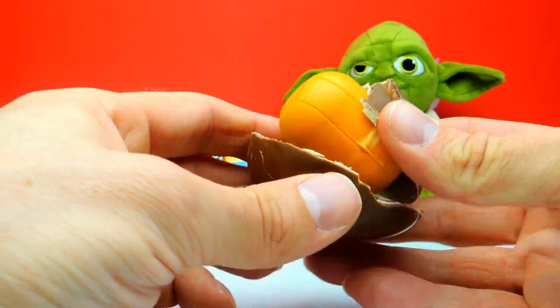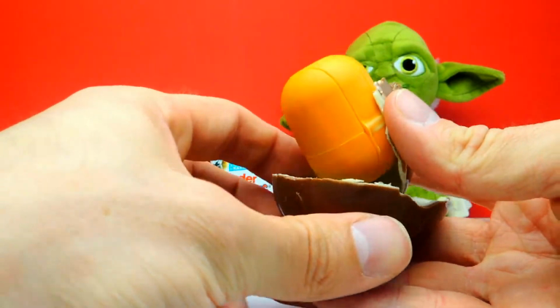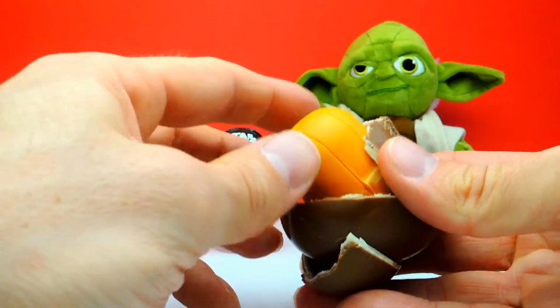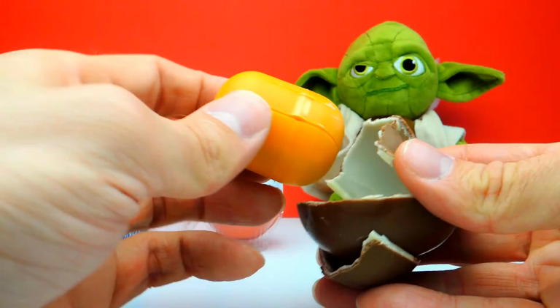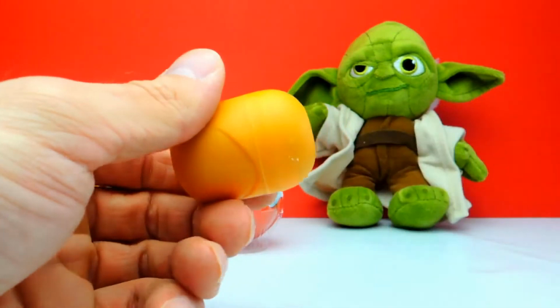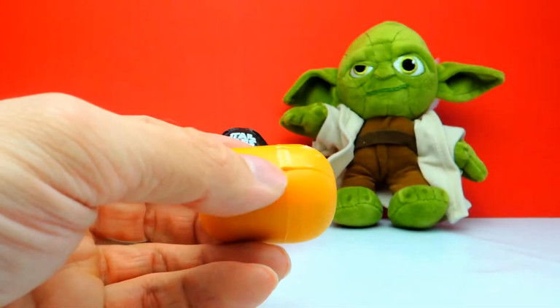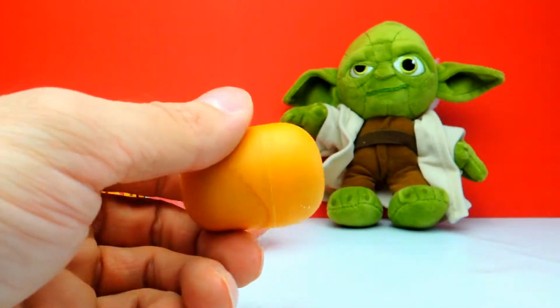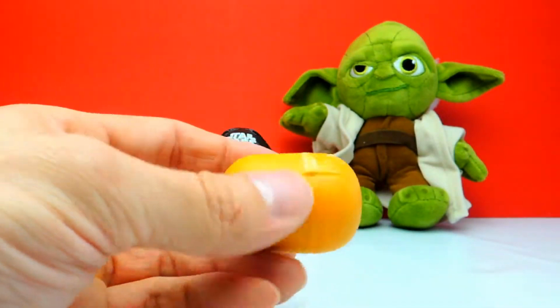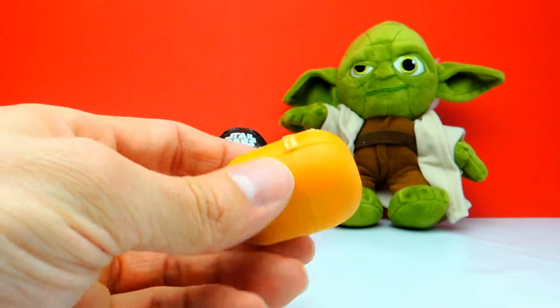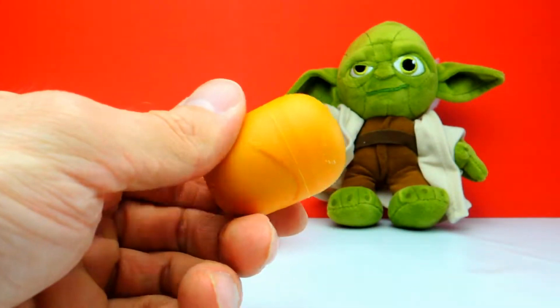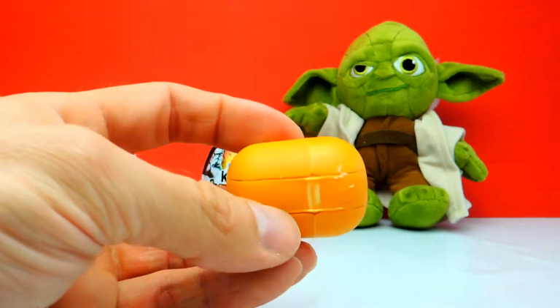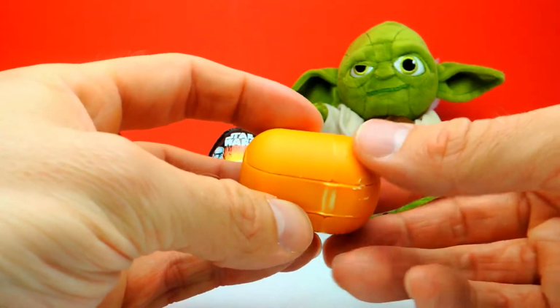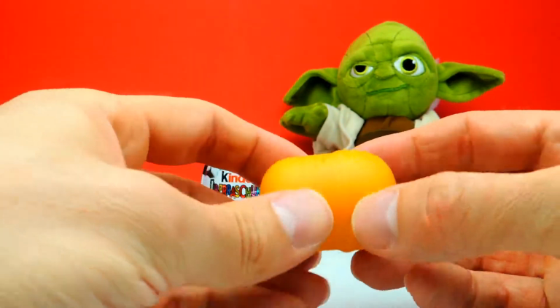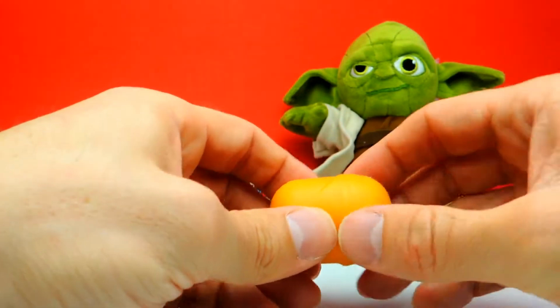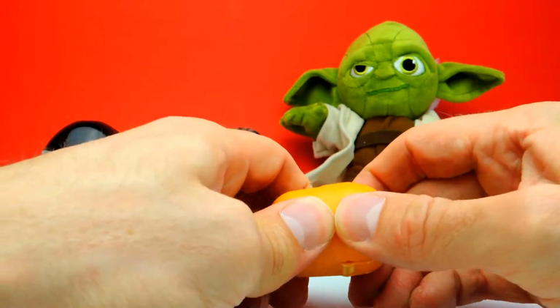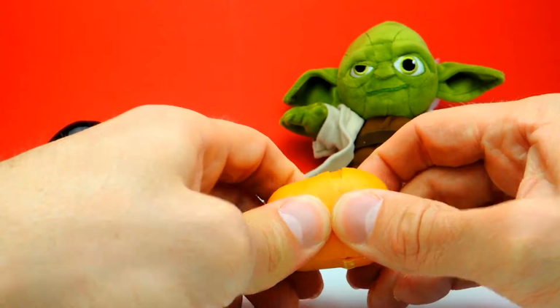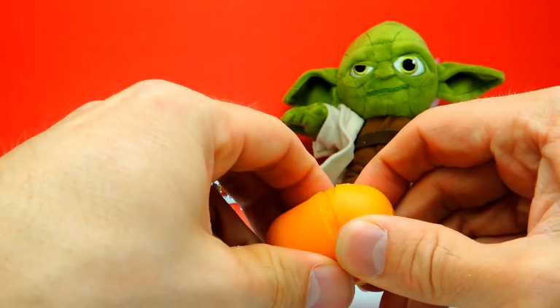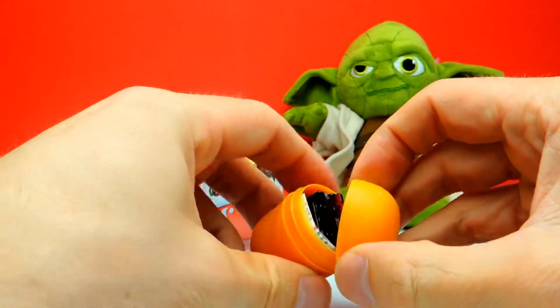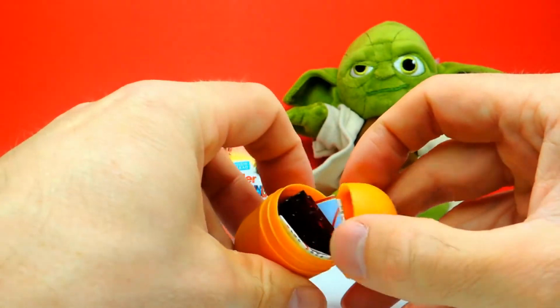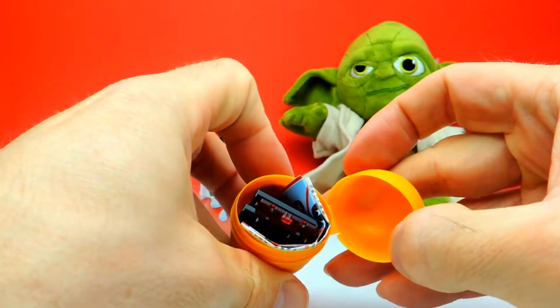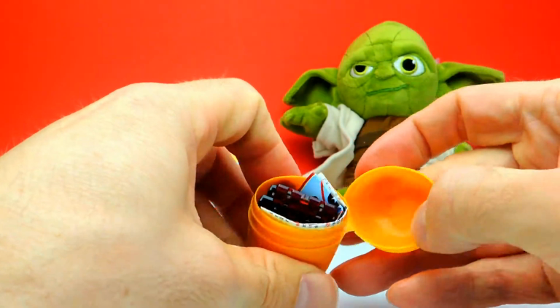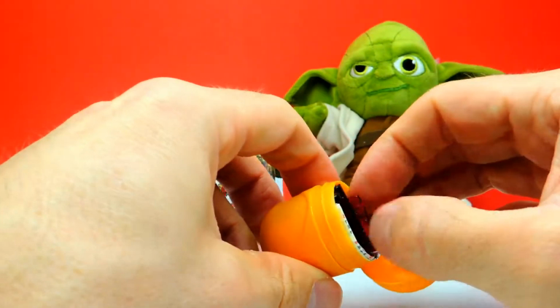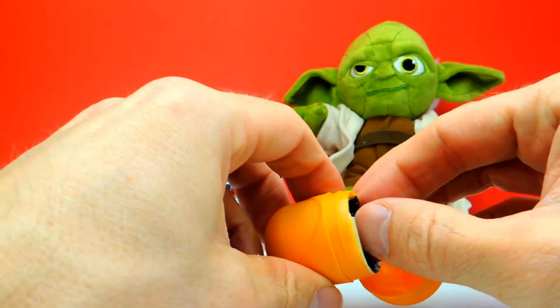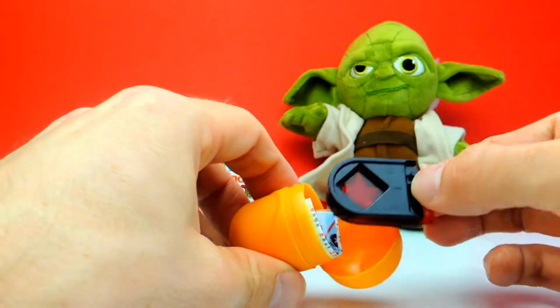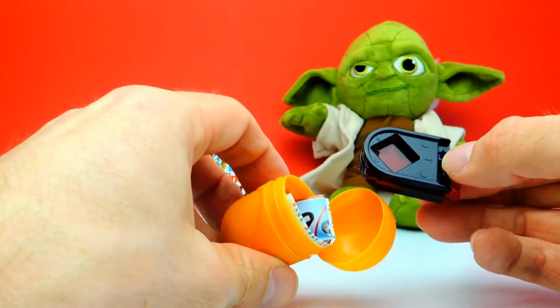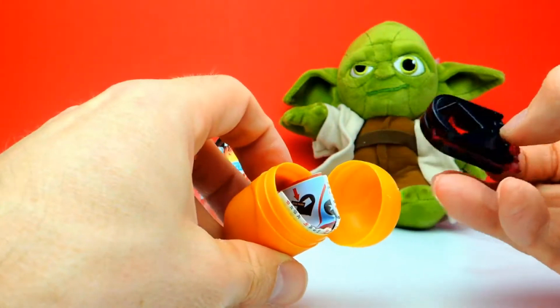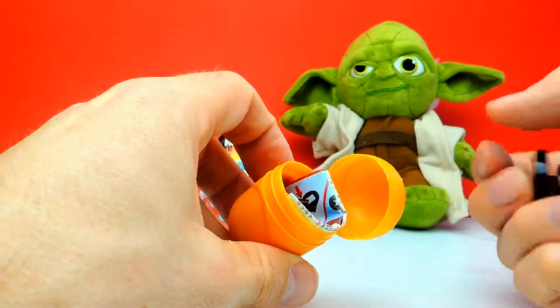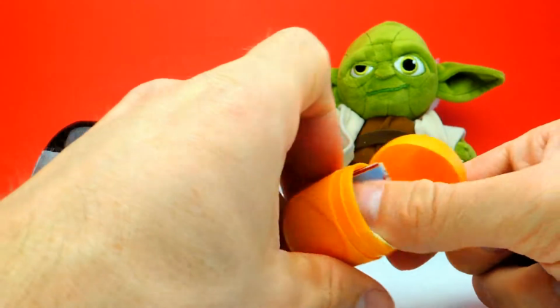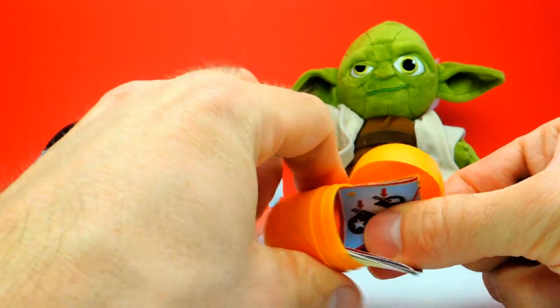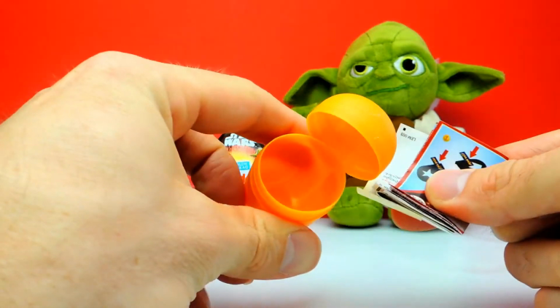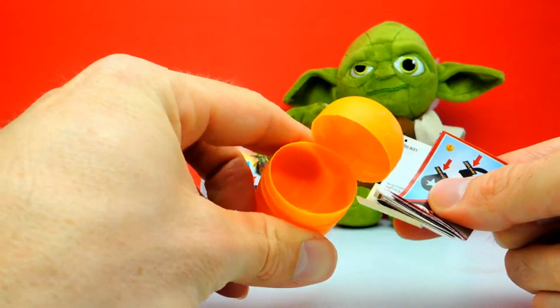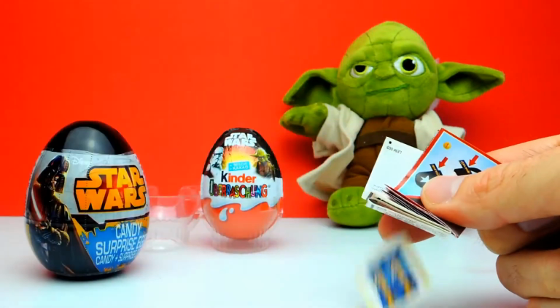Let's get rid of the chocolate. And let's see... oh no, this is not a Star Wars character, this is something else.